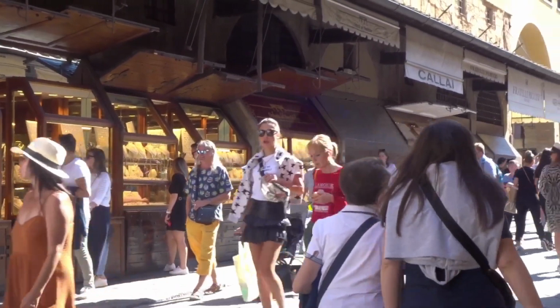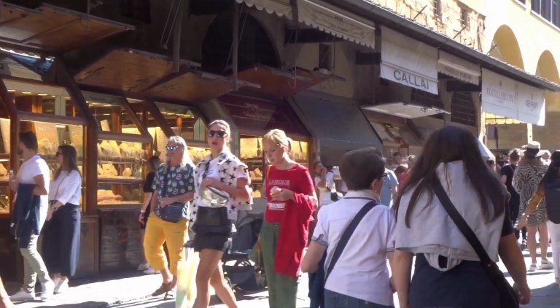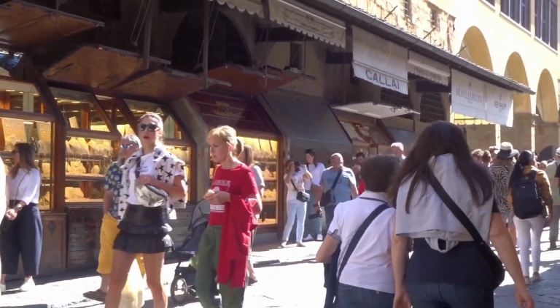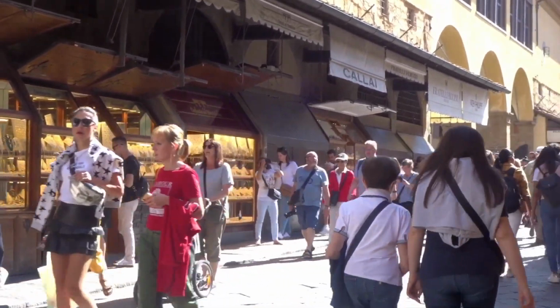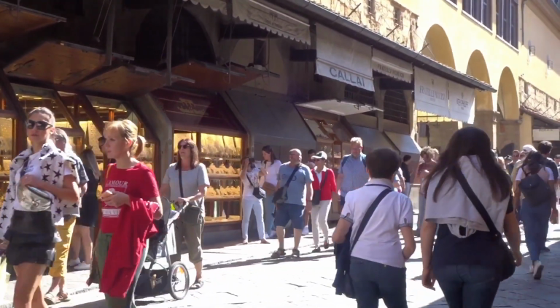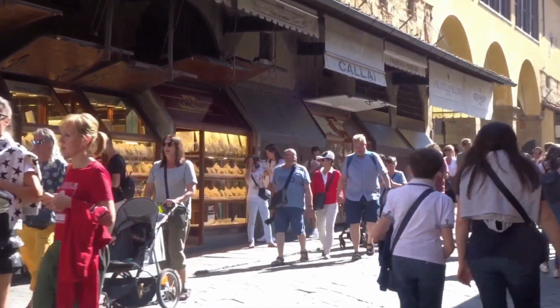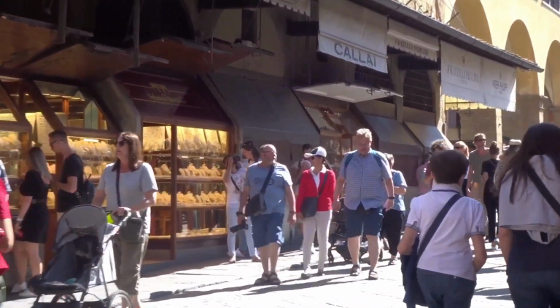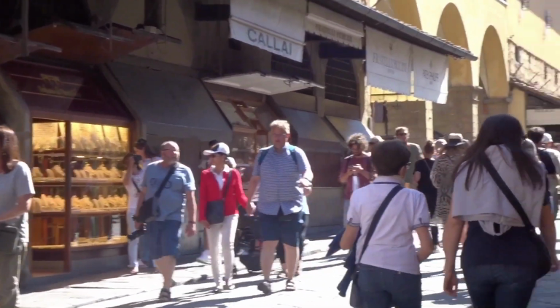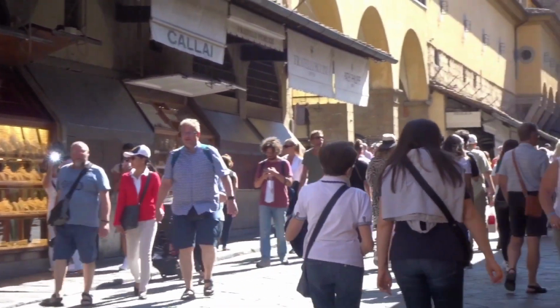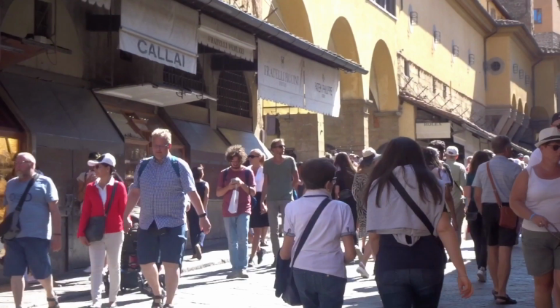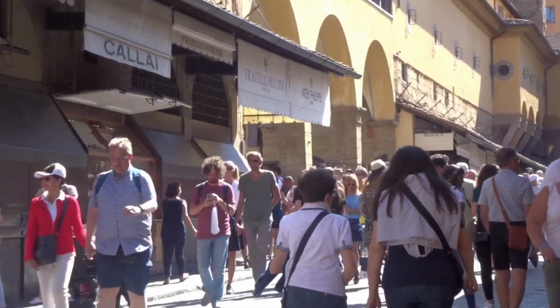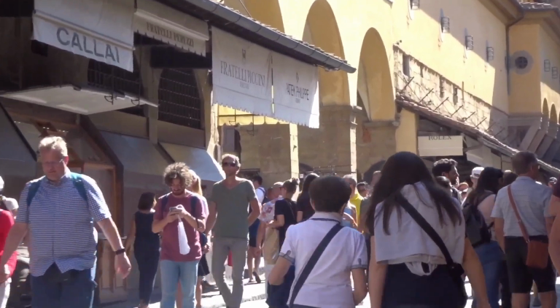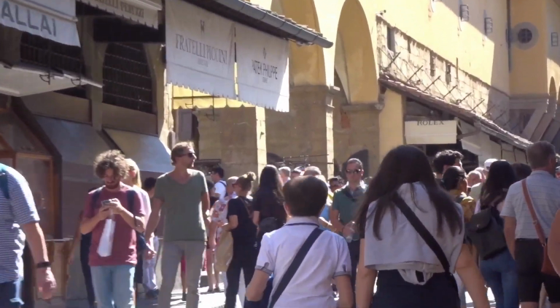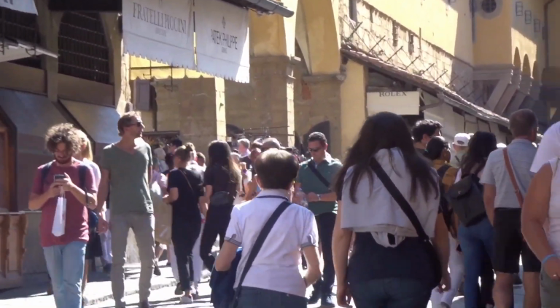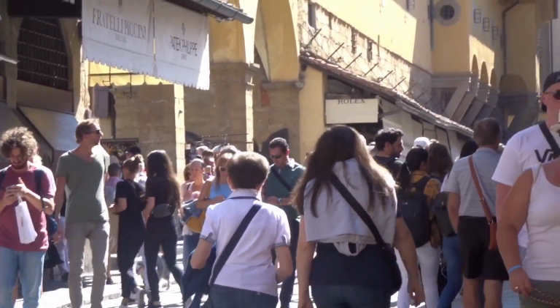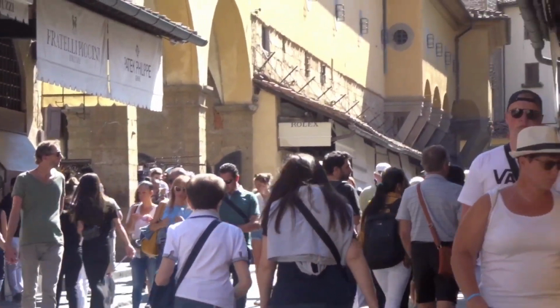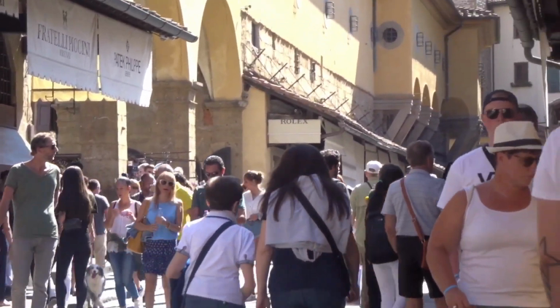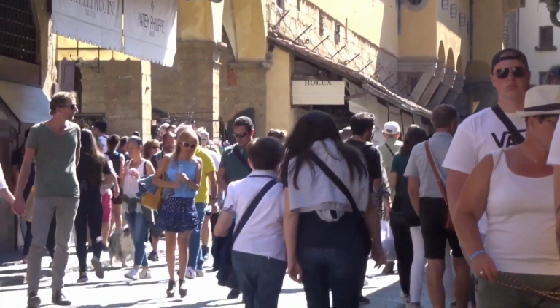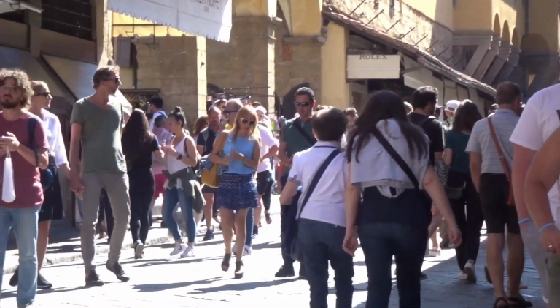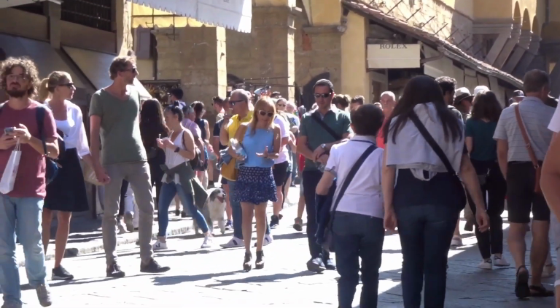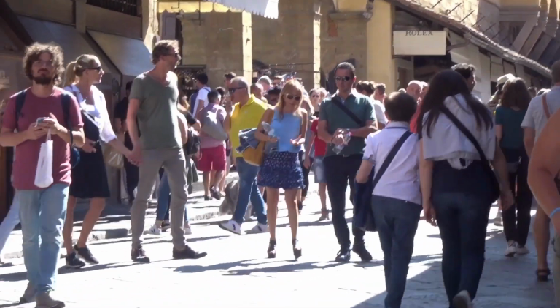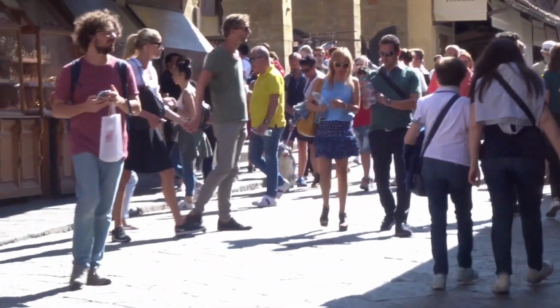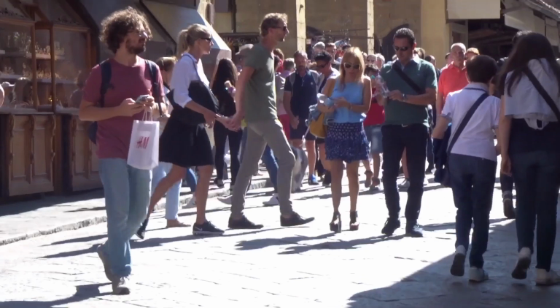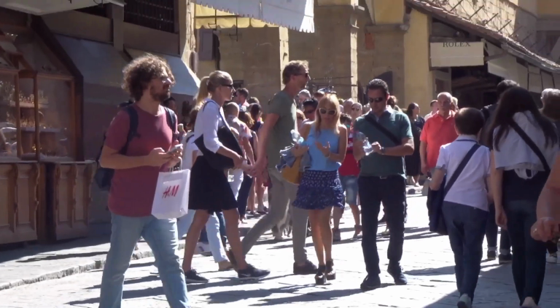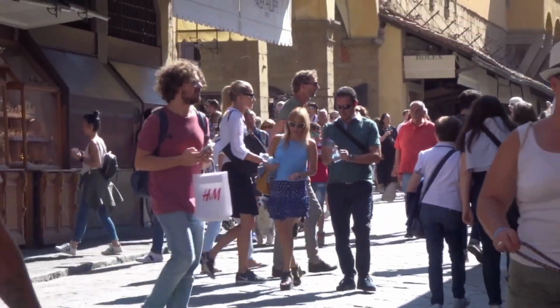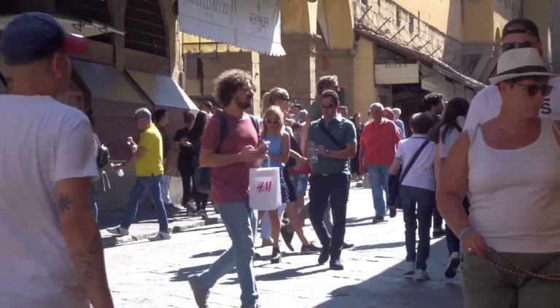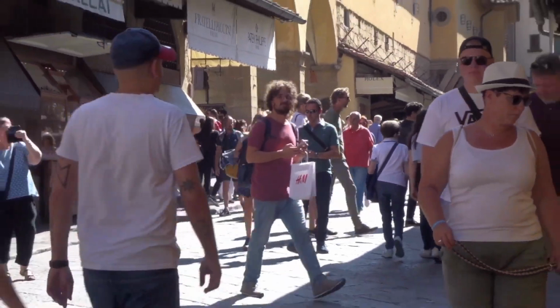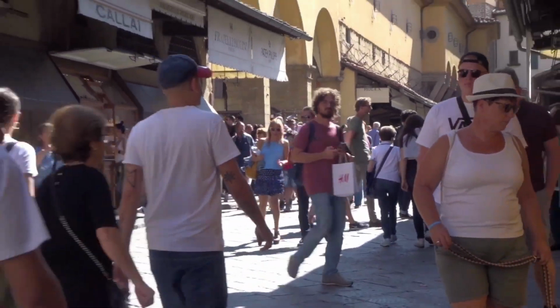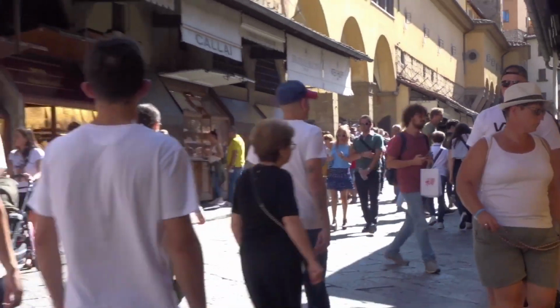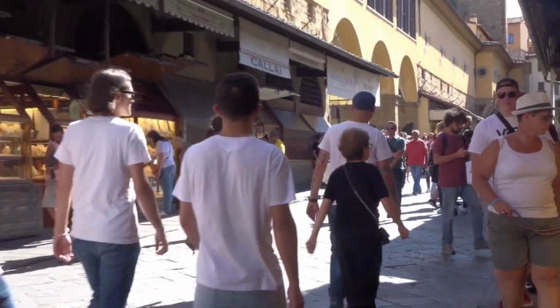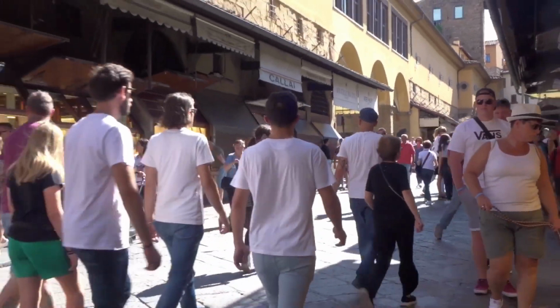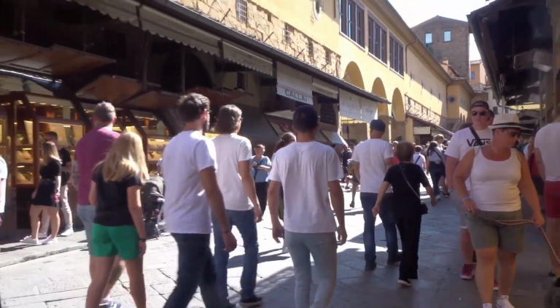It is a piece of very cool history here in Florence. But as you can see, it's completely packed with people no matter what time of the day you go. It's very crowded.